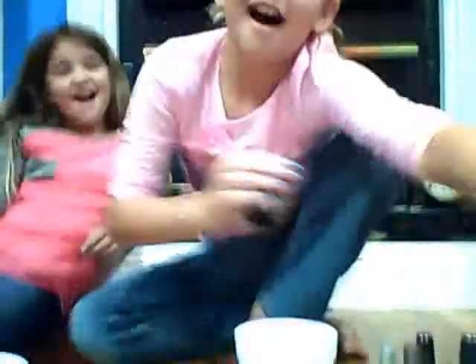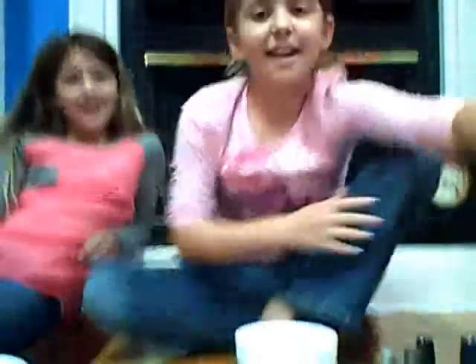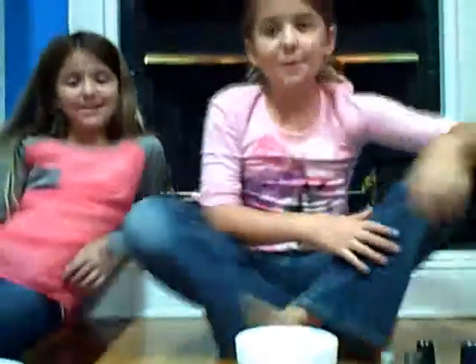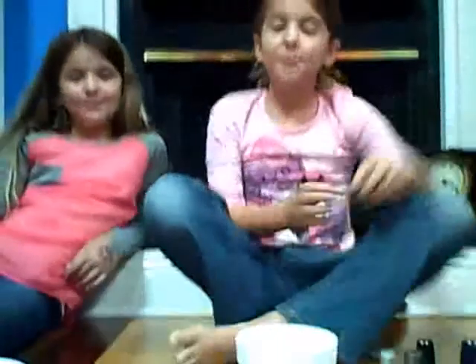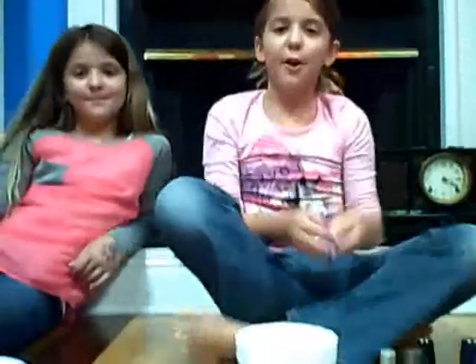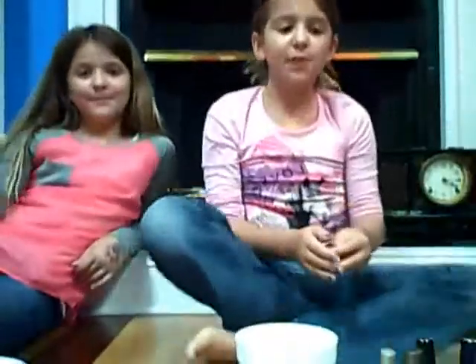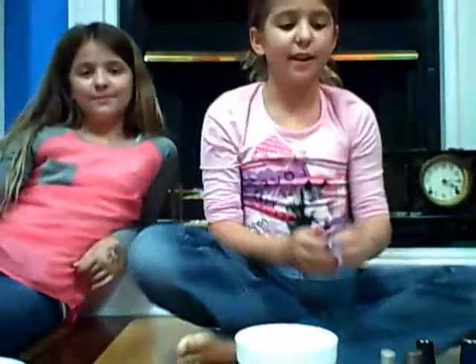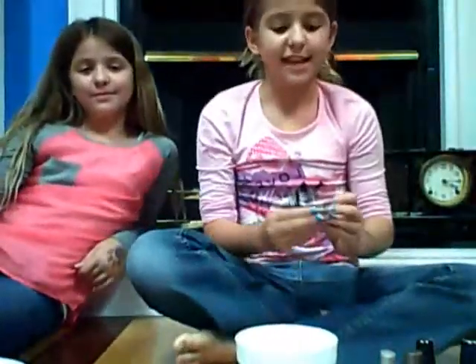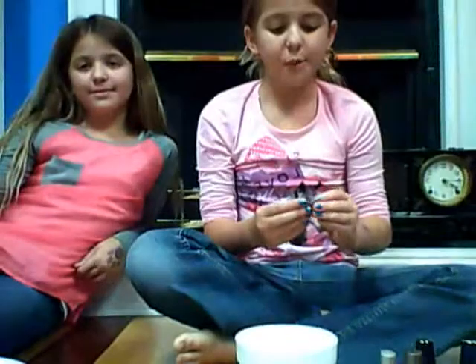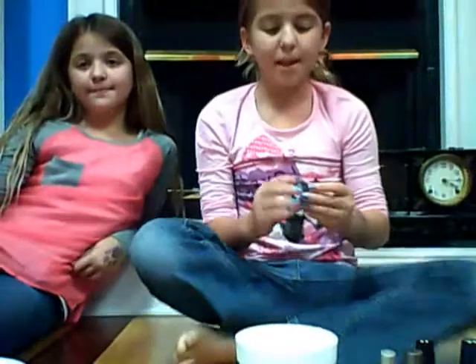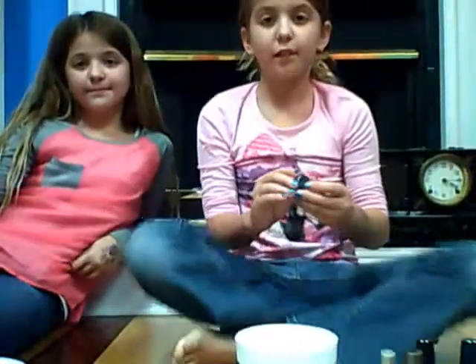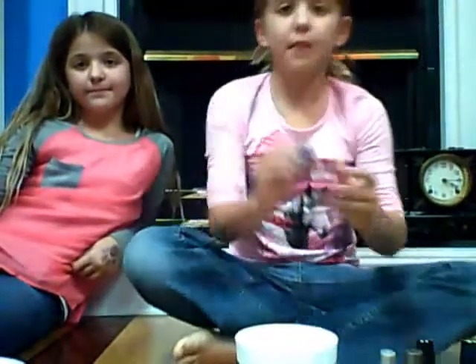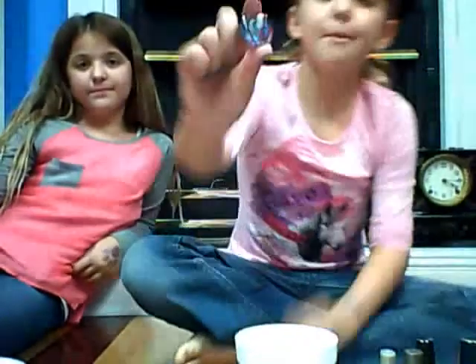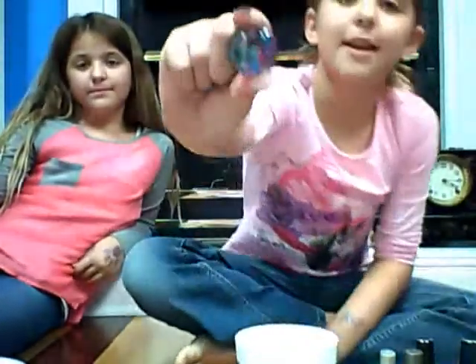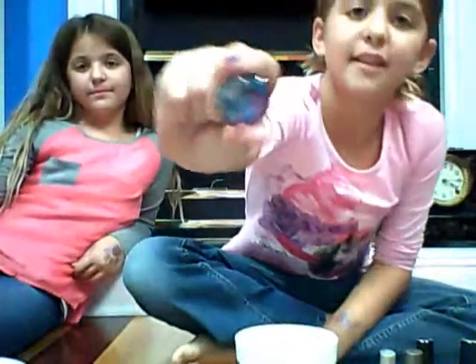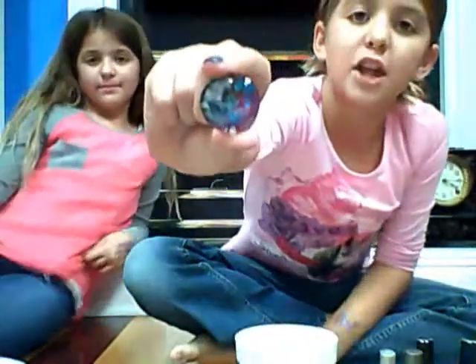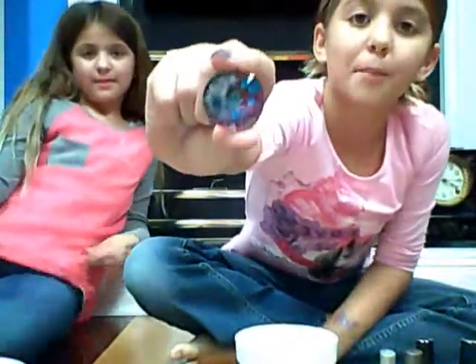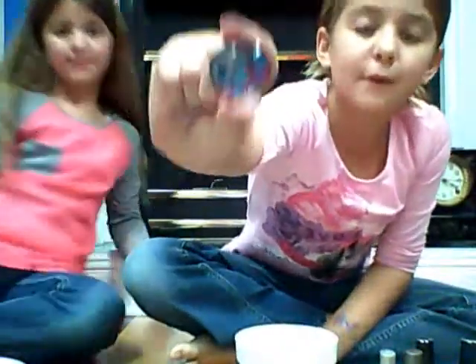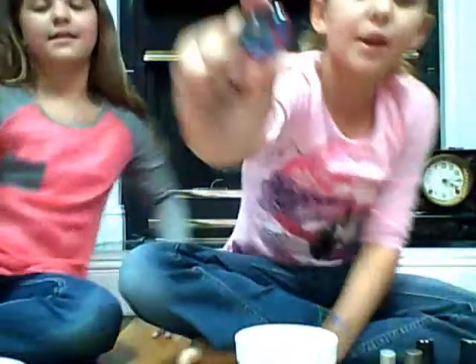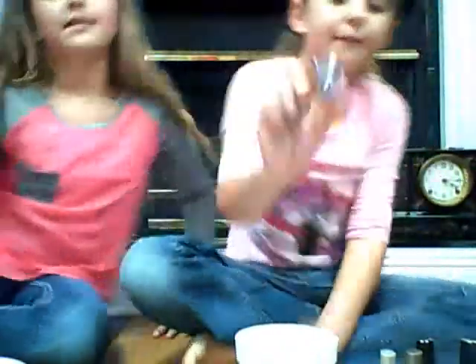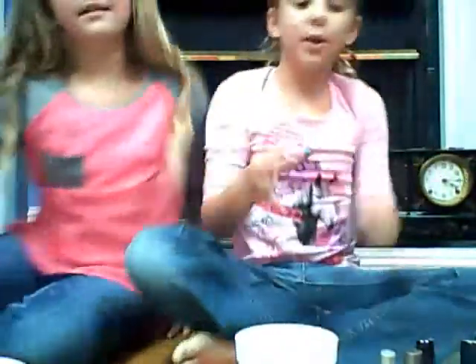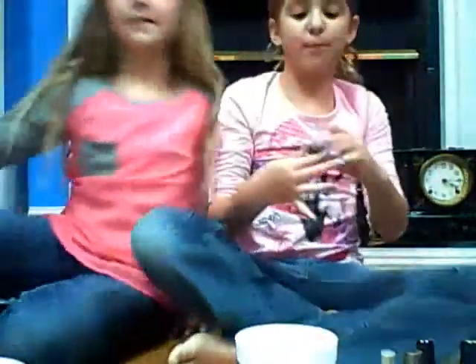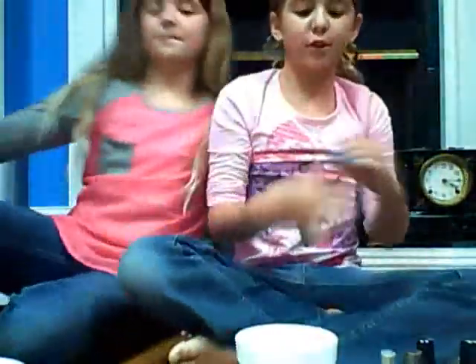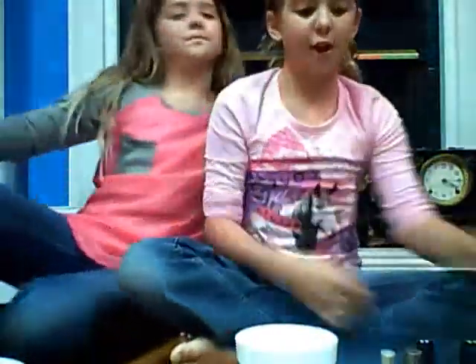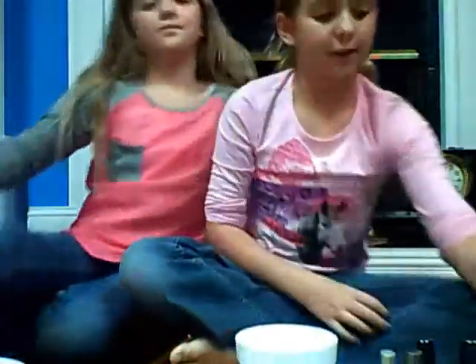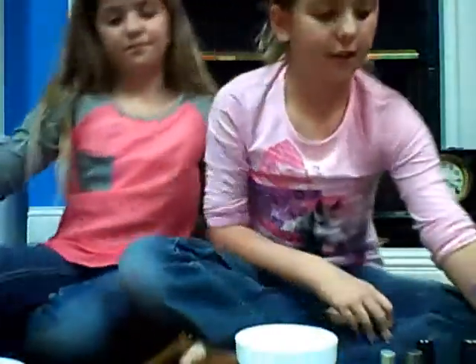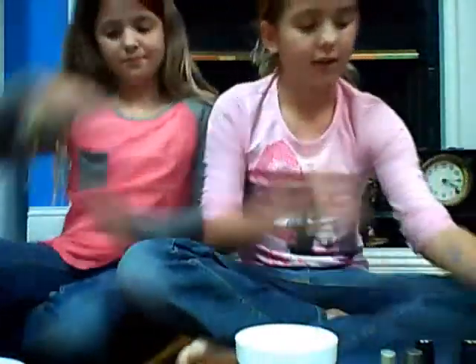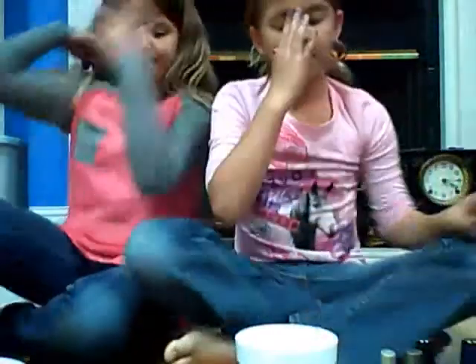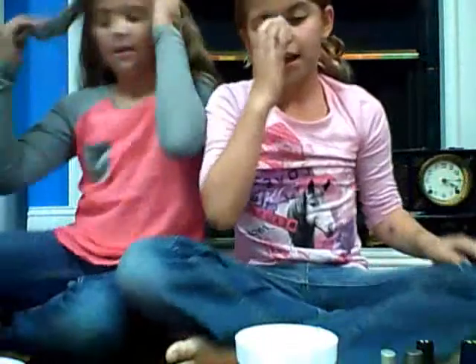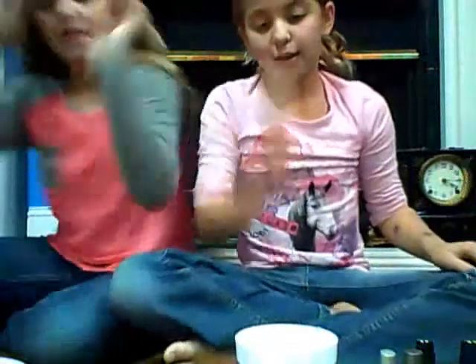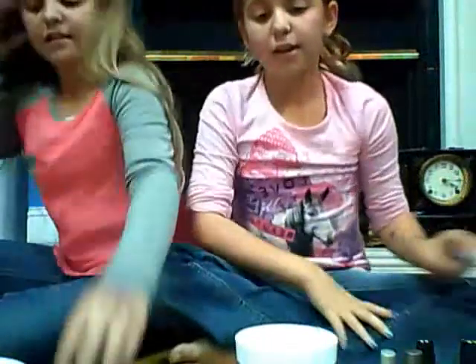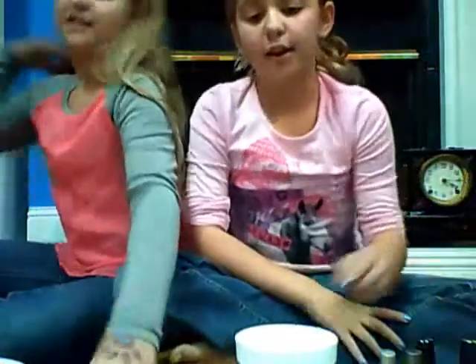Hi and welcome to the Crafting Twins. Today we are going to make these mini paperweights. They are beautiful and a fun way to express your crafting. Let's get started.